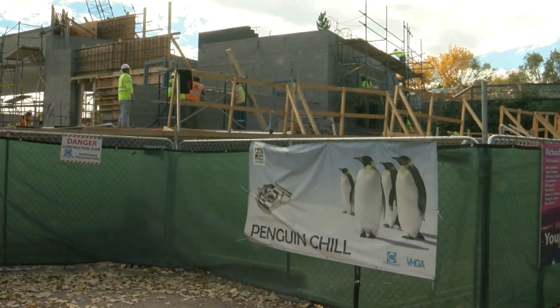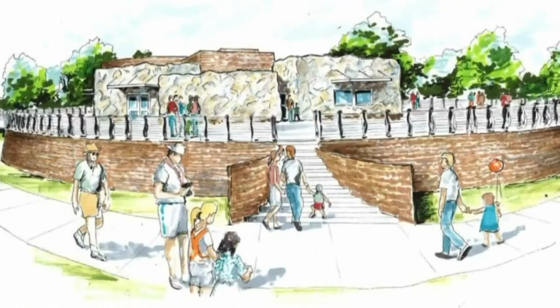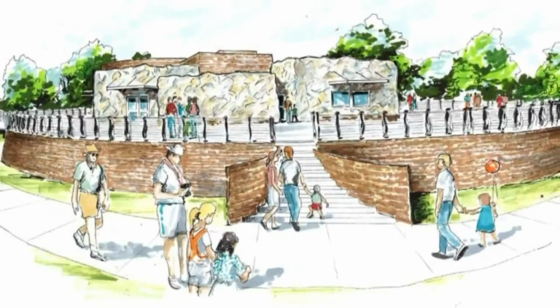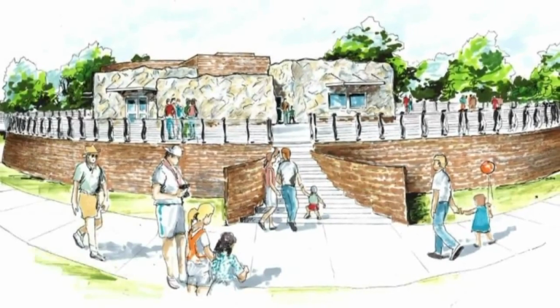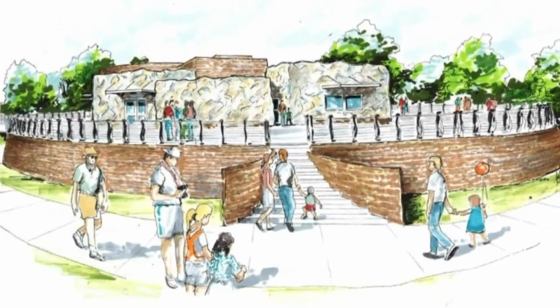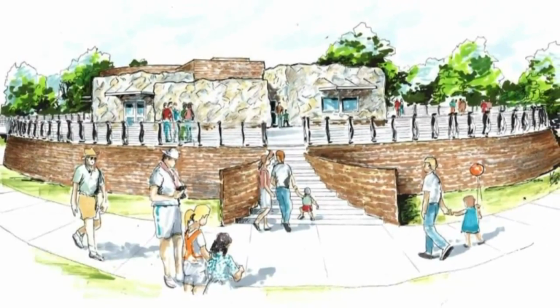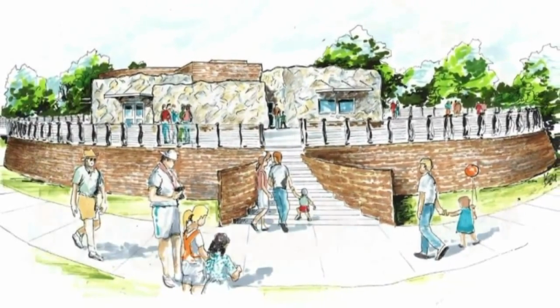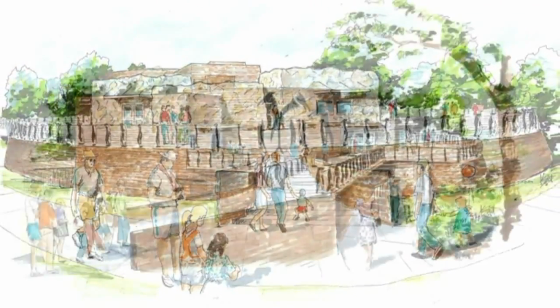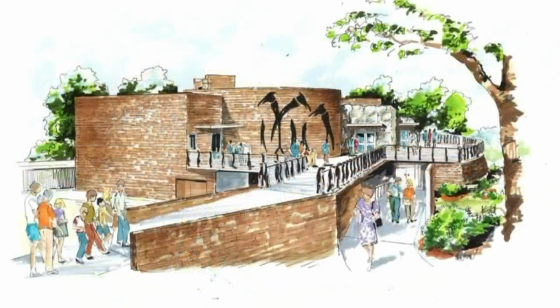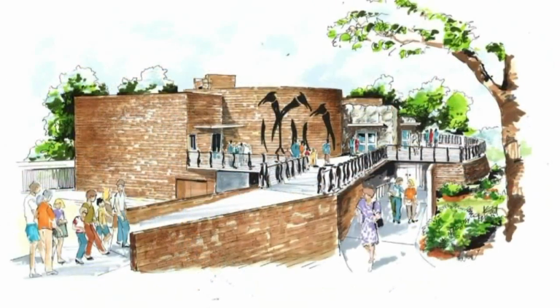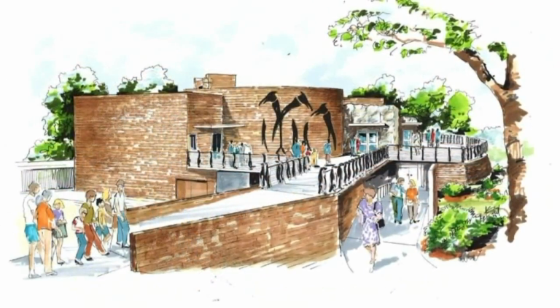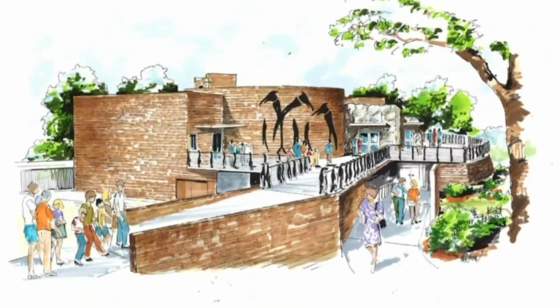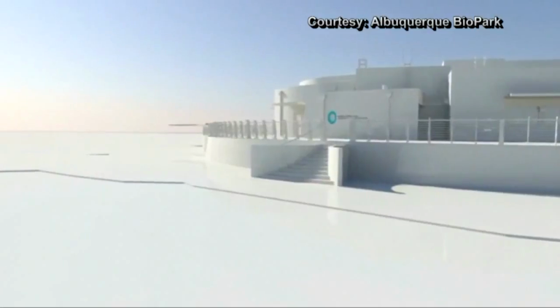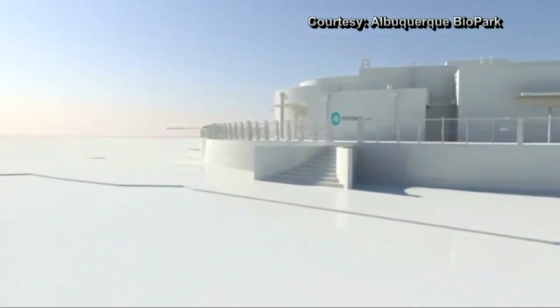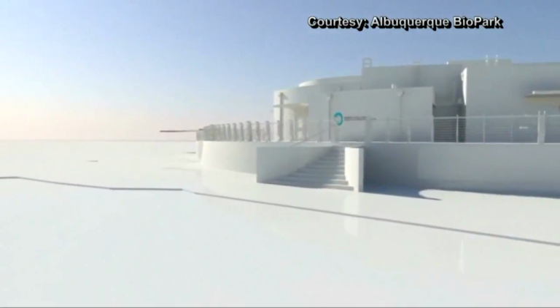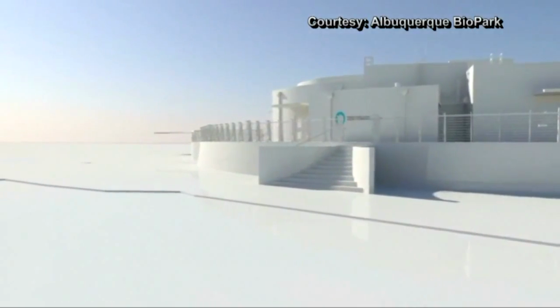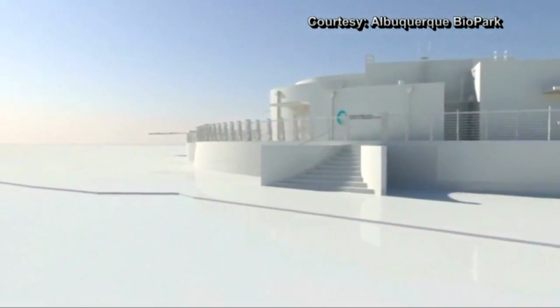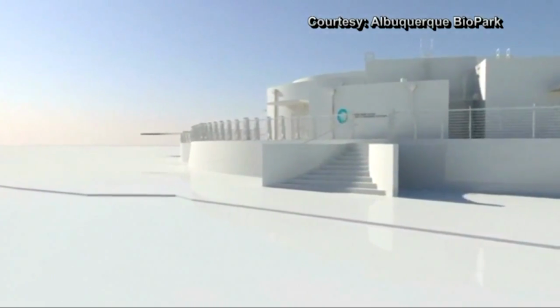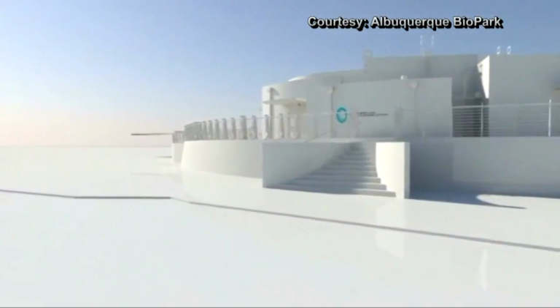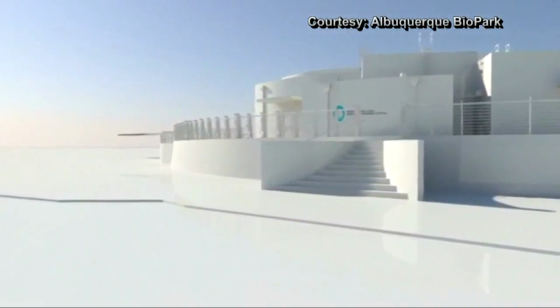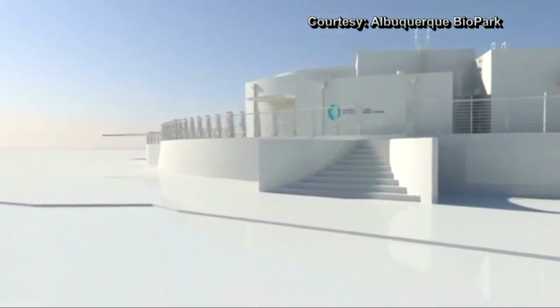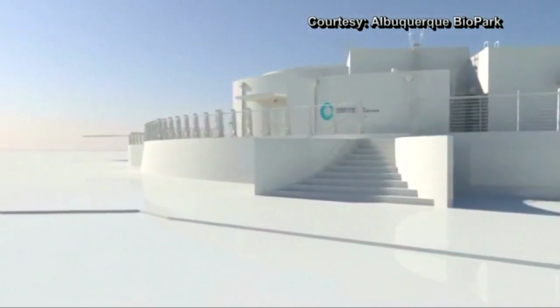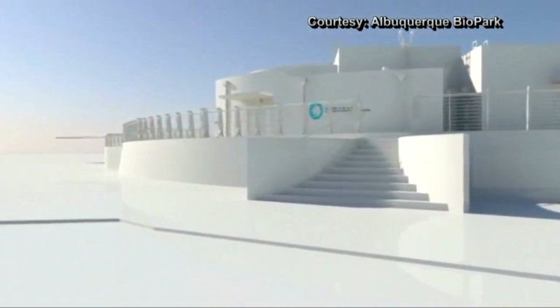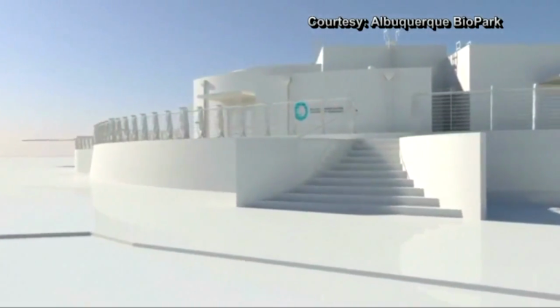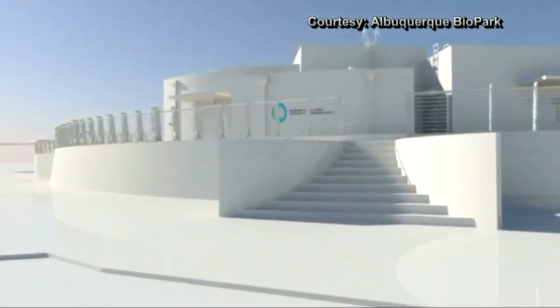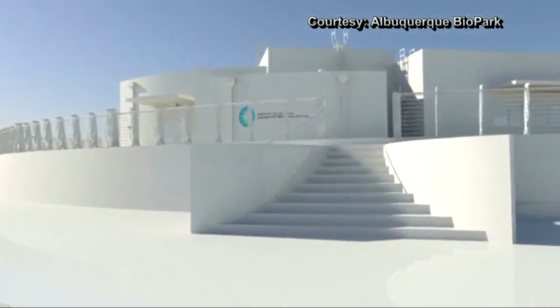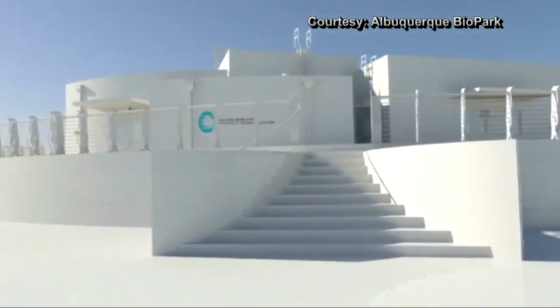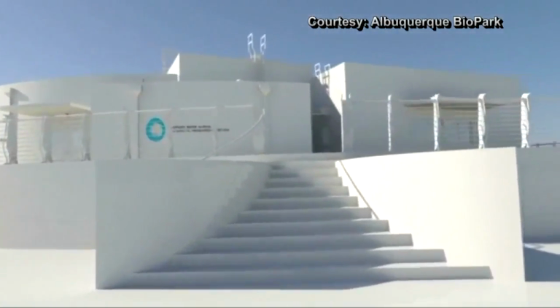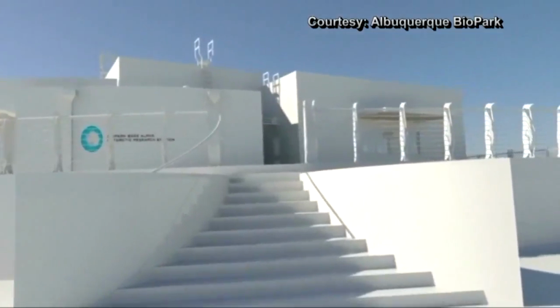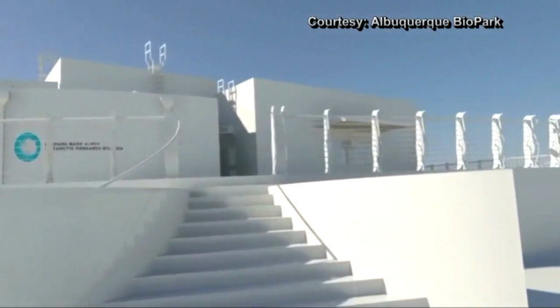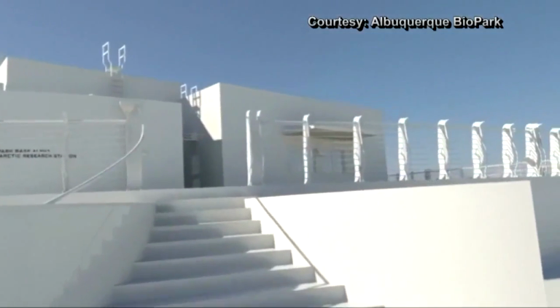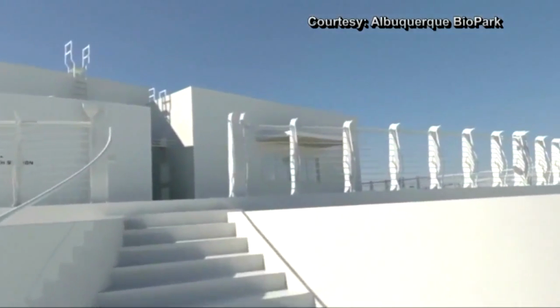The nearly 15,000 square foot exhibit will feature above and underwater viewing areas, a glass floor, a 75,000 gallon pool, and a snow machine.